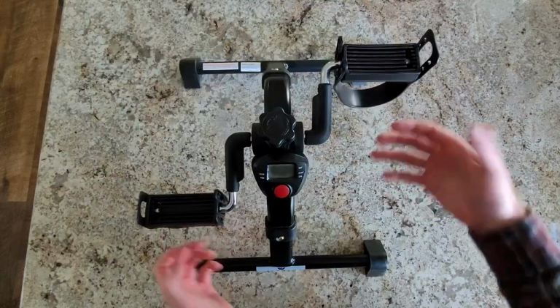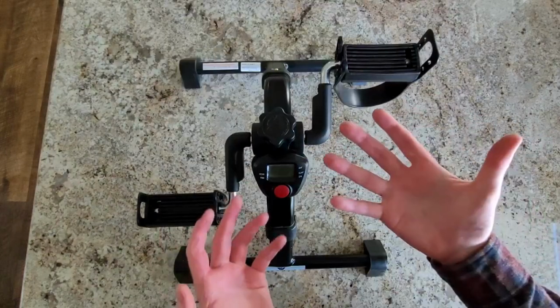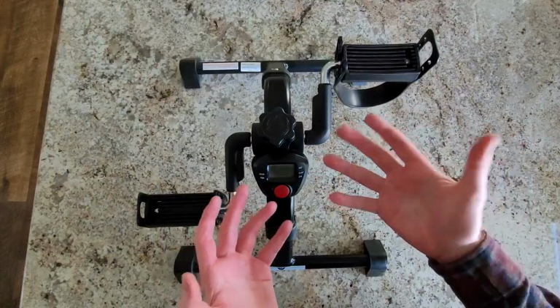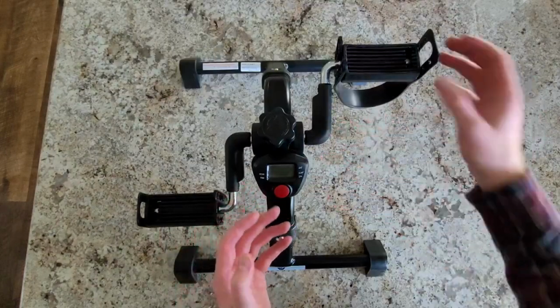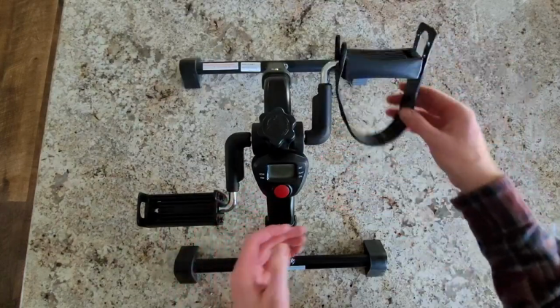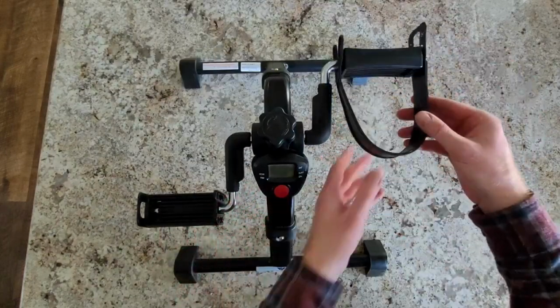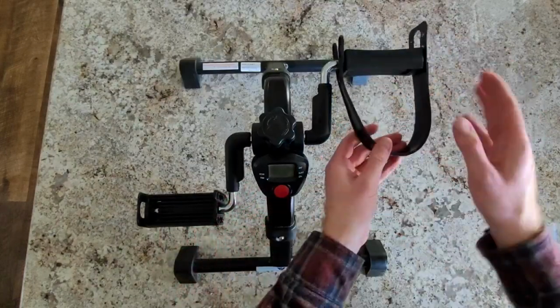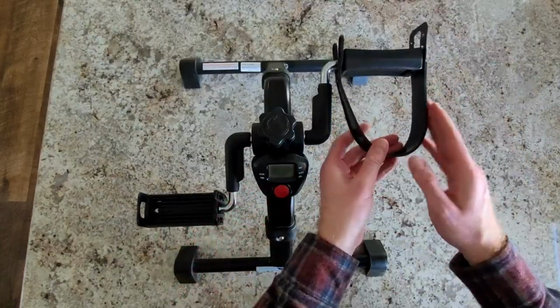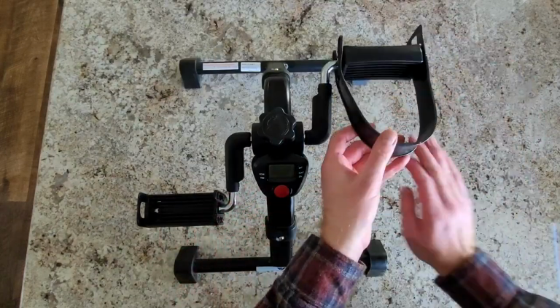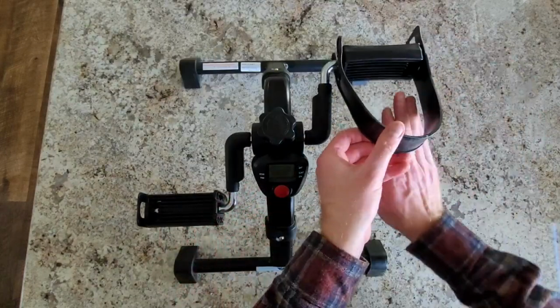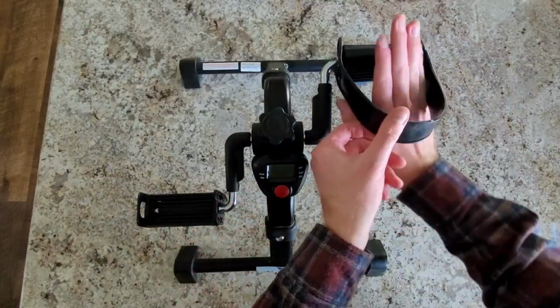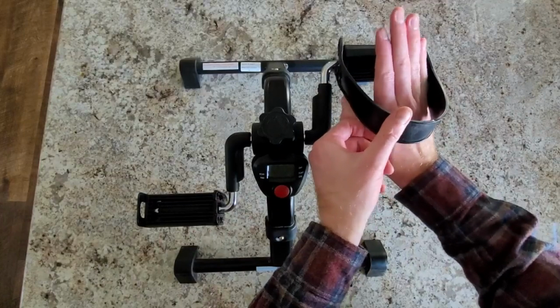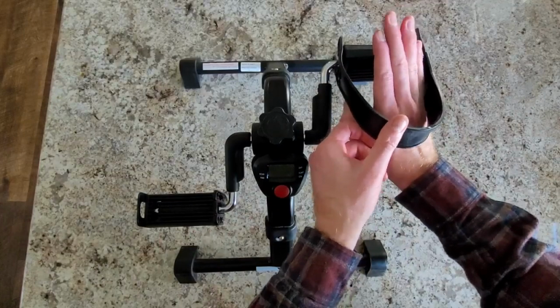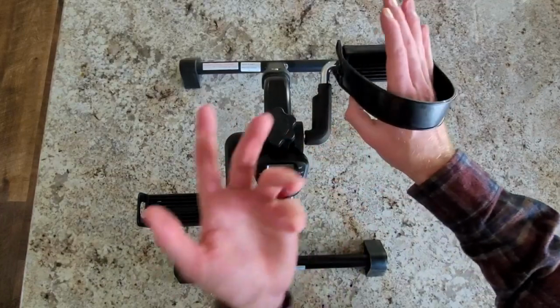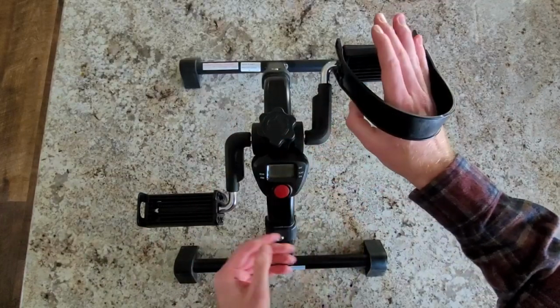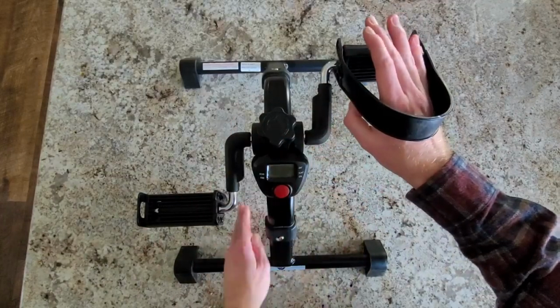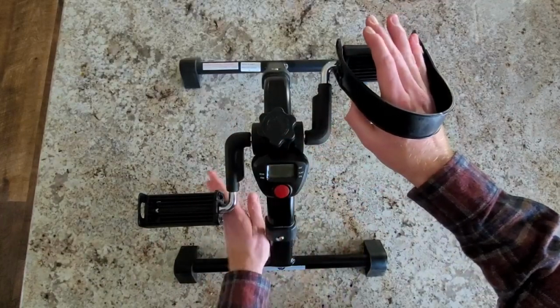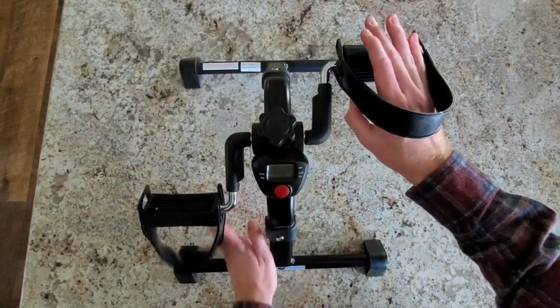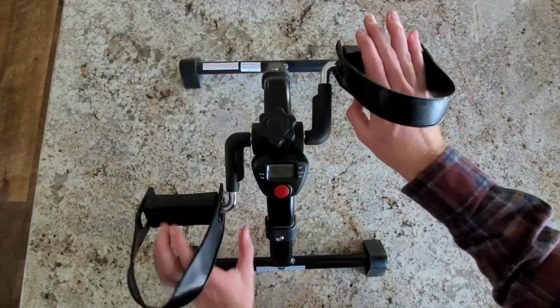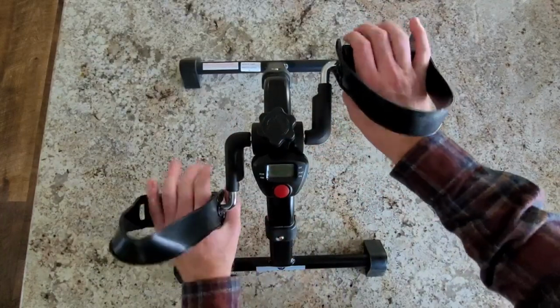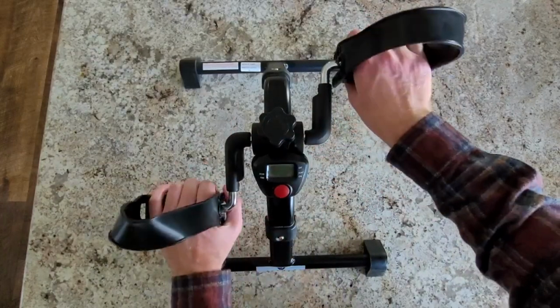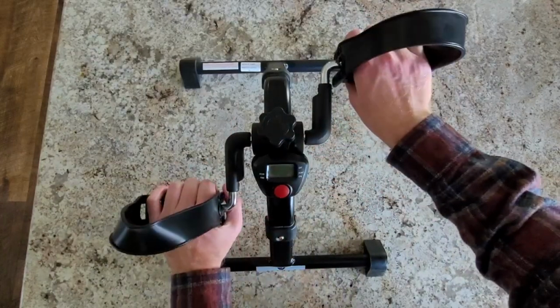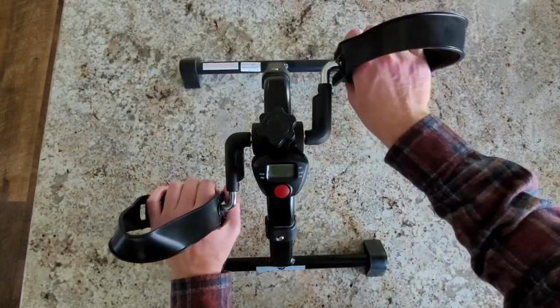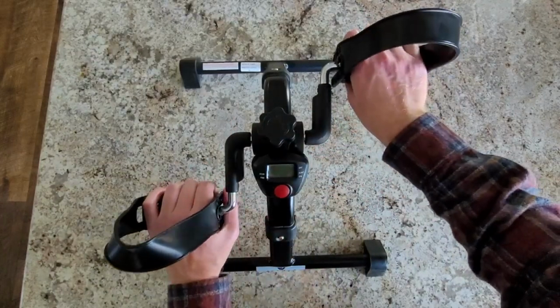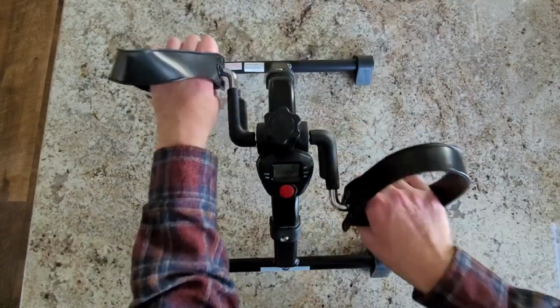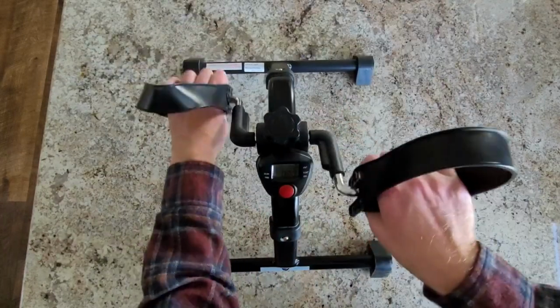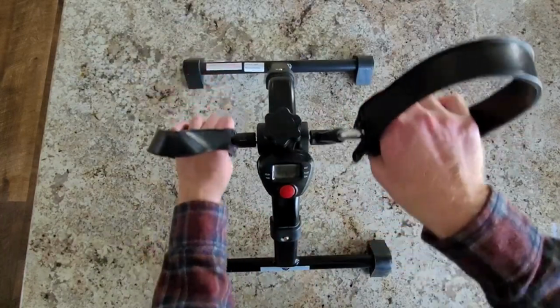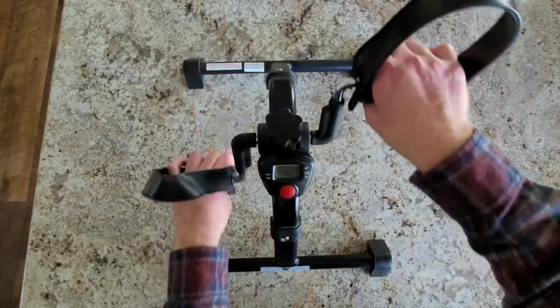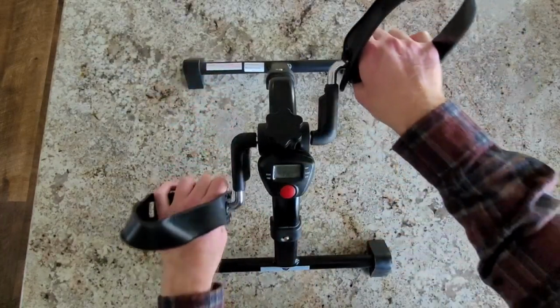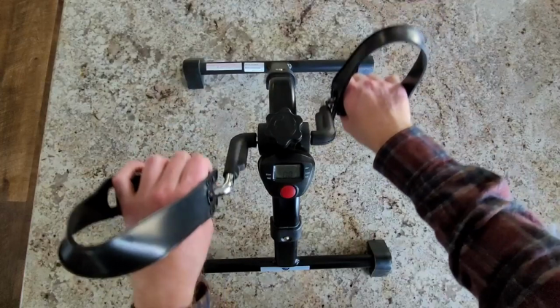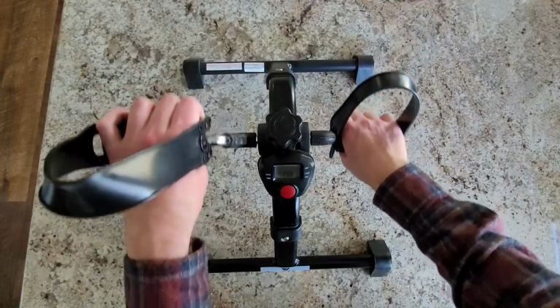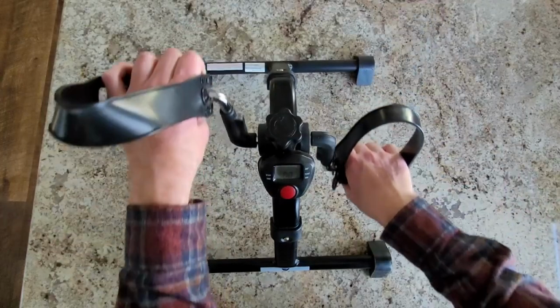This is how it works. There are these straps here that you can just put your foot under, or hold on with your hands, as I'm doing here. And then you just start pedaling away like this.